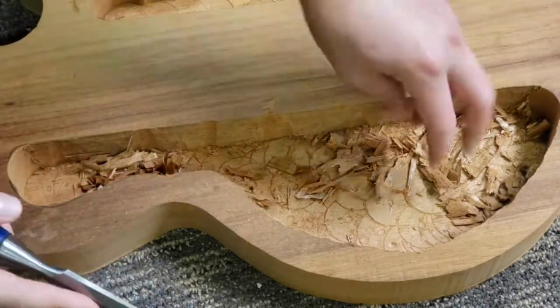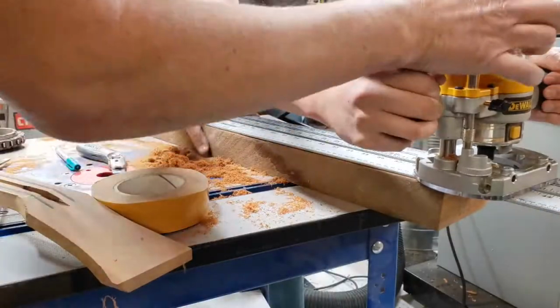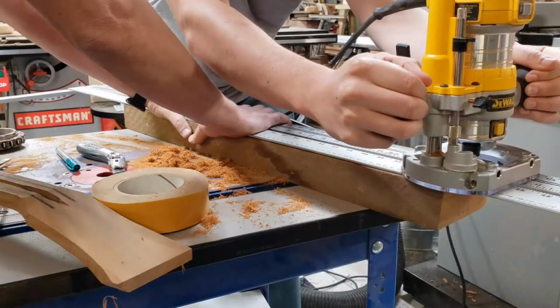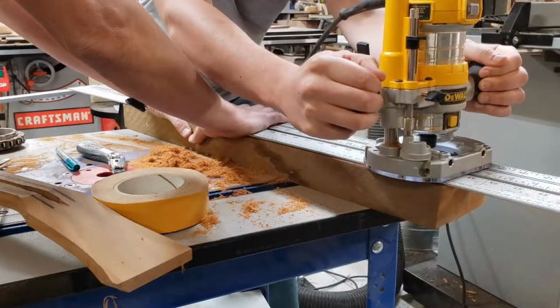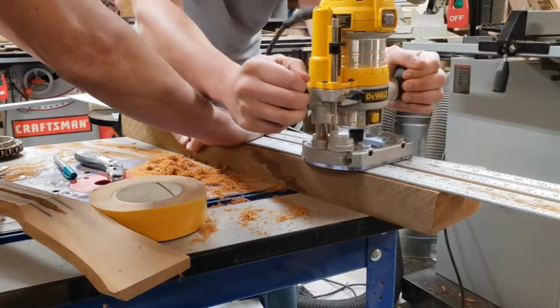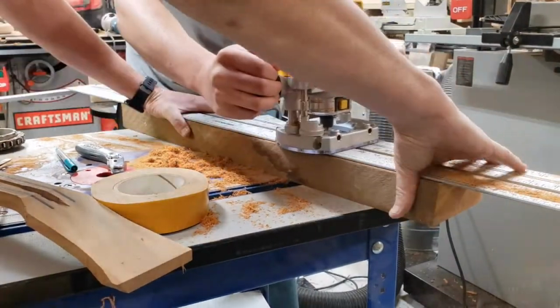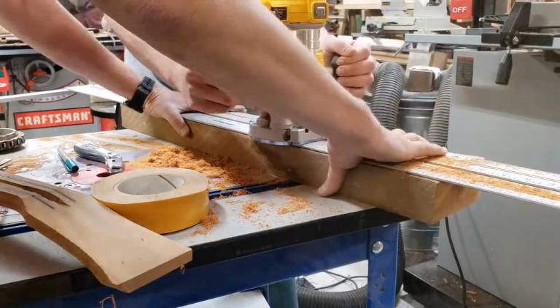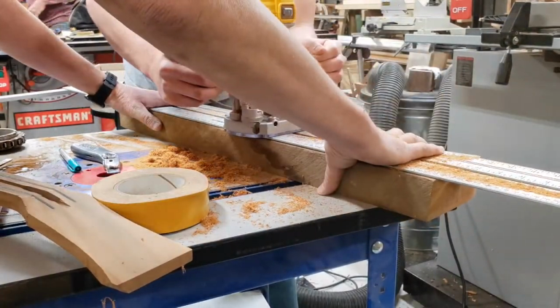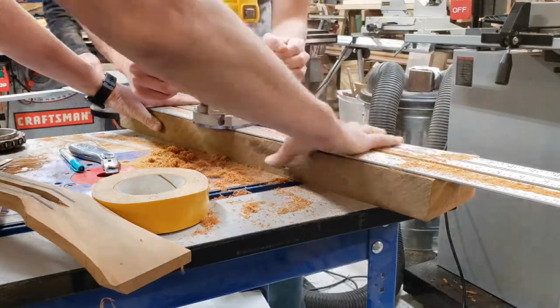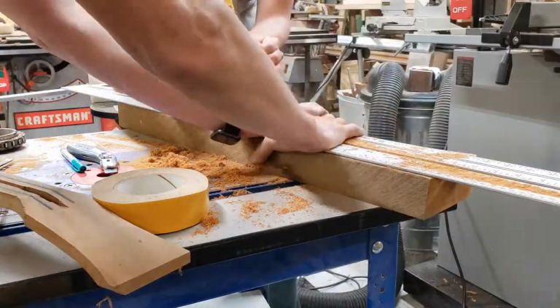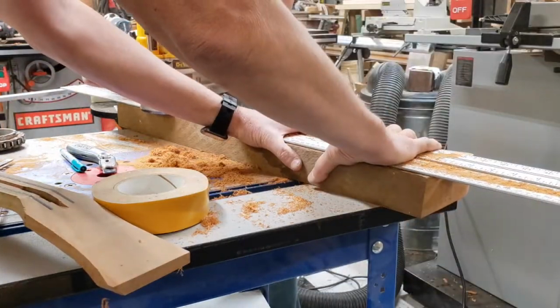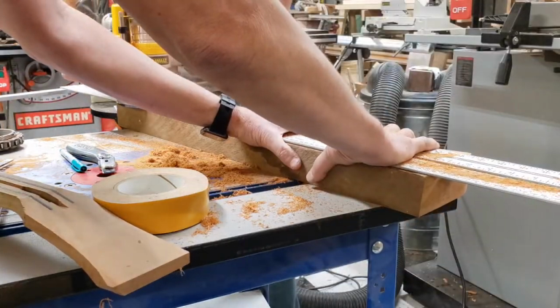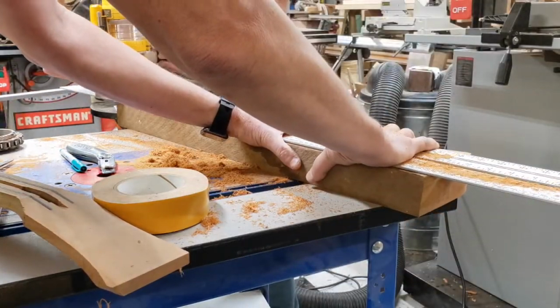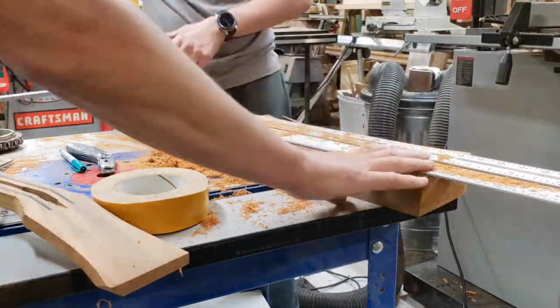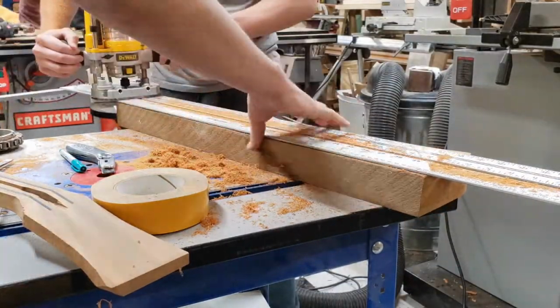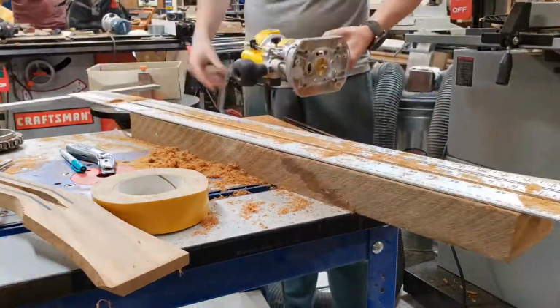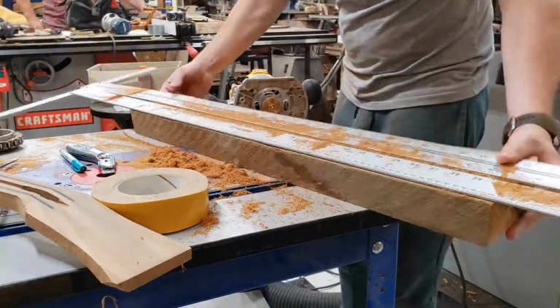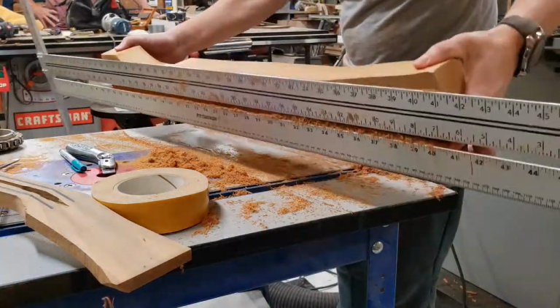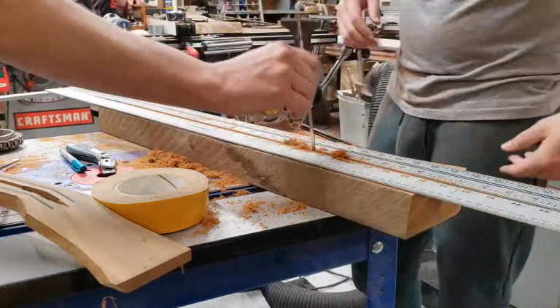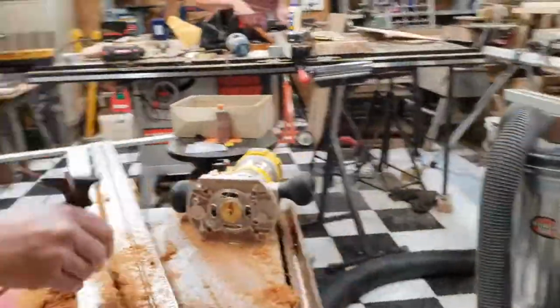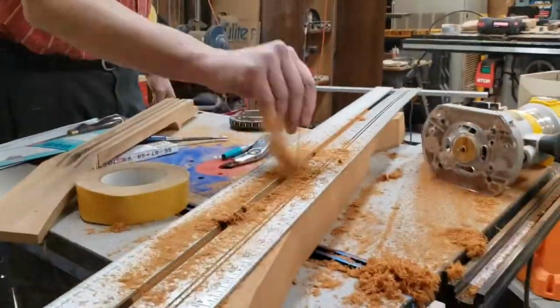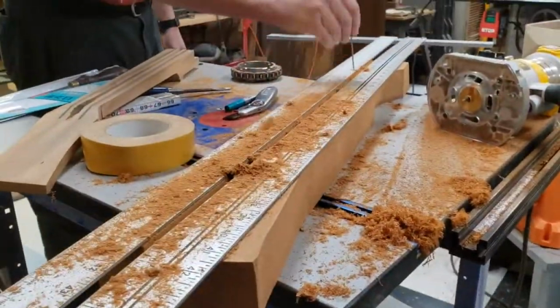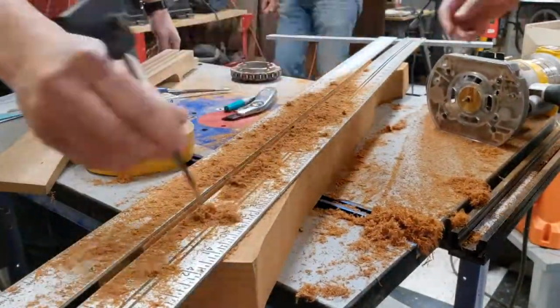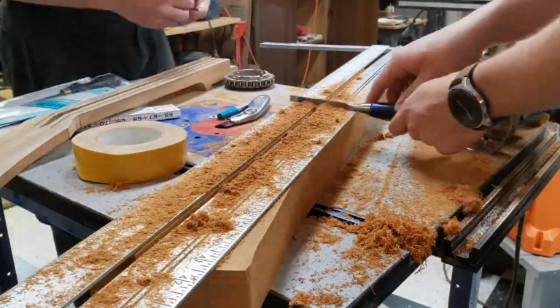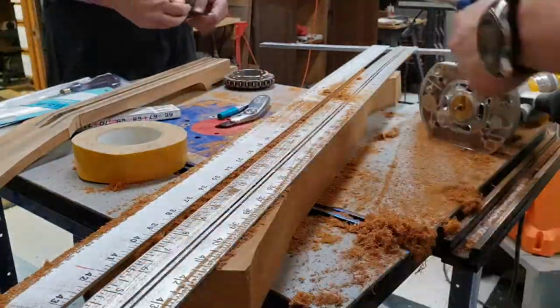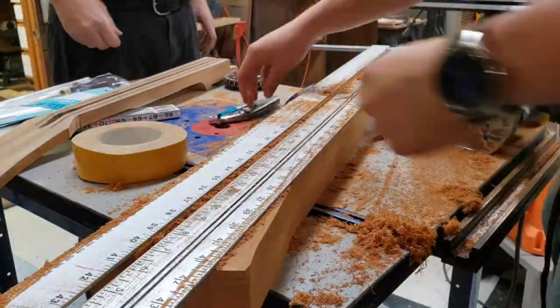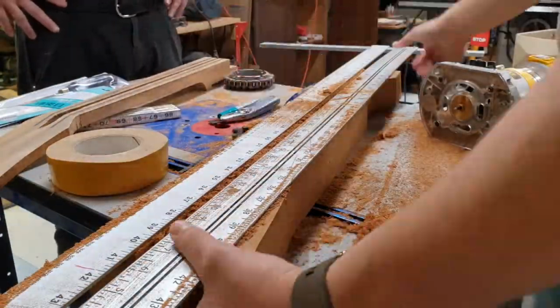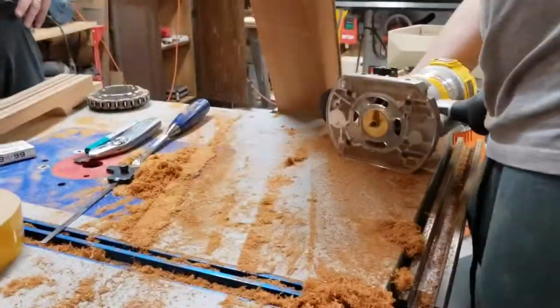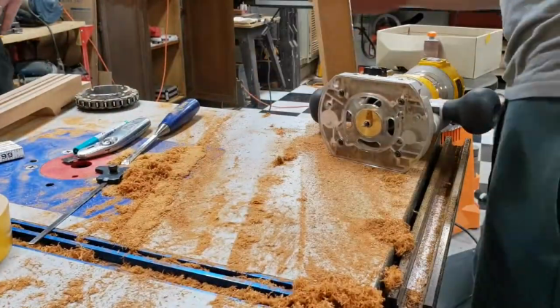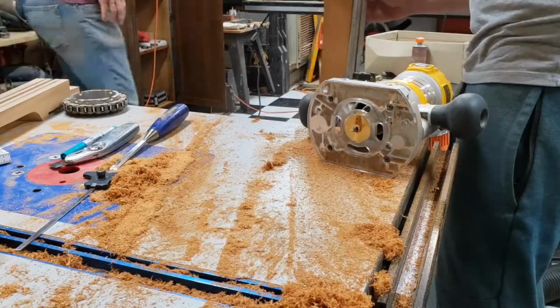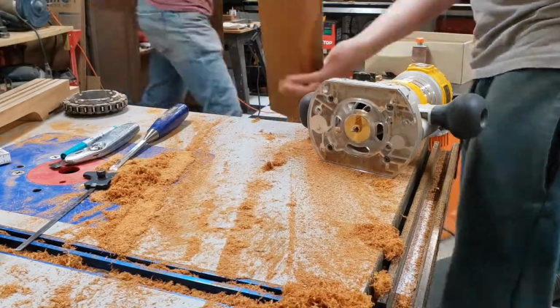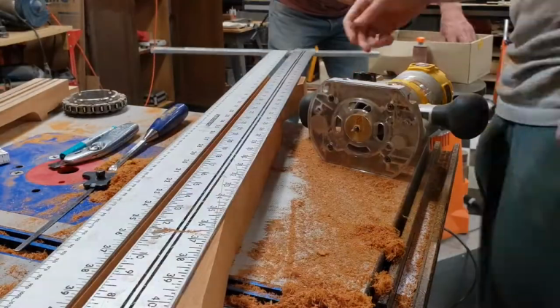The first adjustment I made to the neck was to route out a channel that would eventually hold the truss rod, which would strengthen the neck. In order to do this, I double-sided taped two straight edges with just enough space for the router bit to fit, to ensure I got a perfectly straight channel in the middle of the neck.